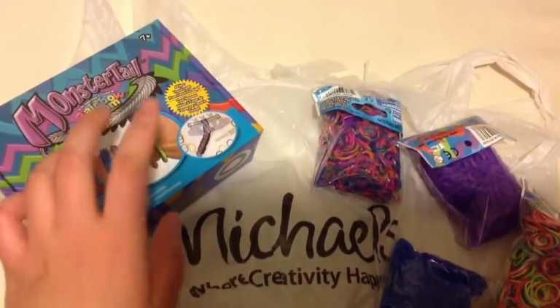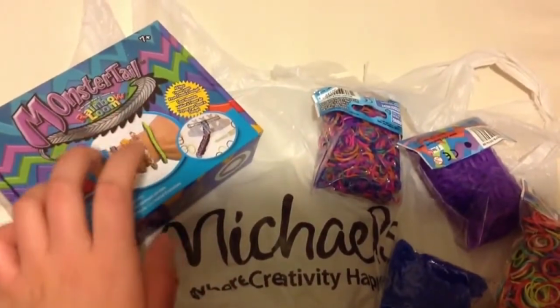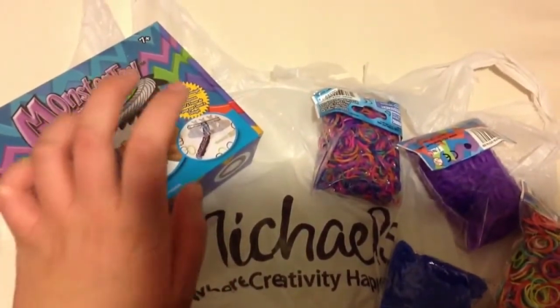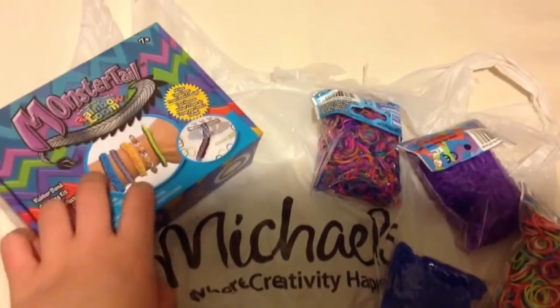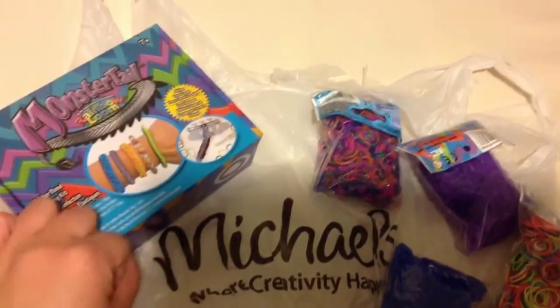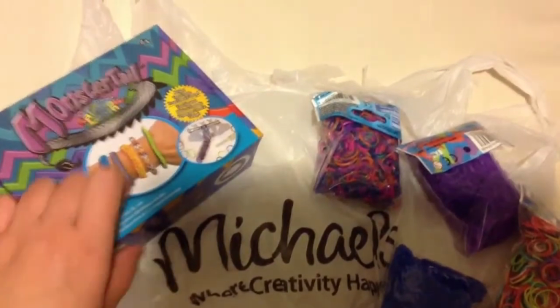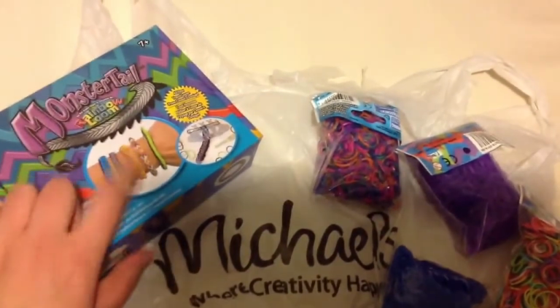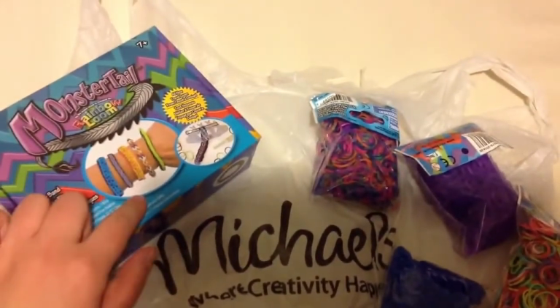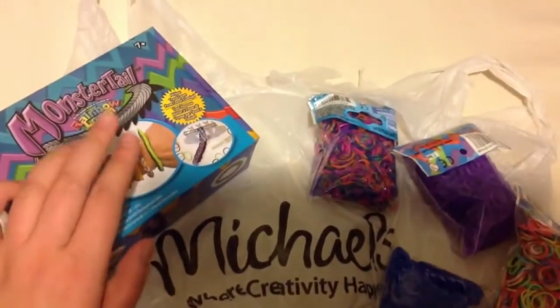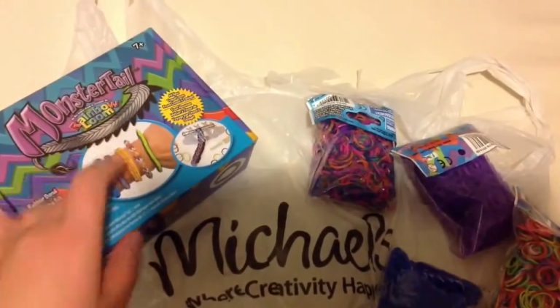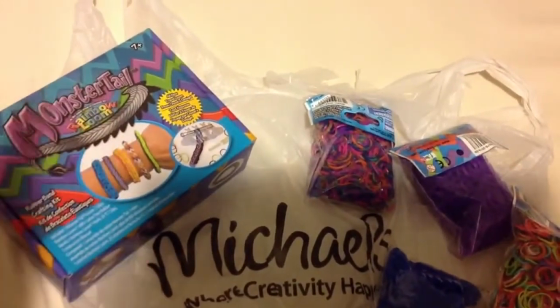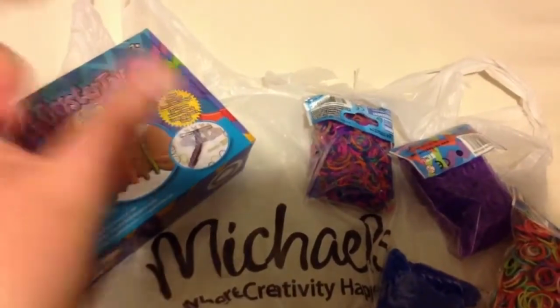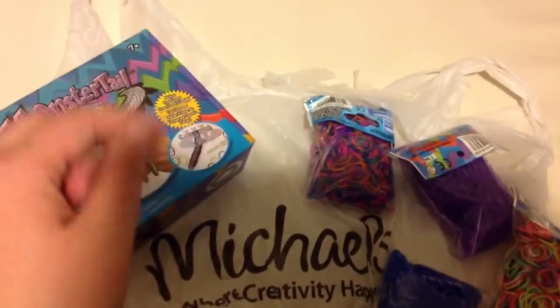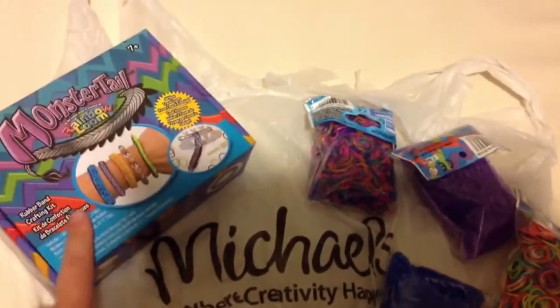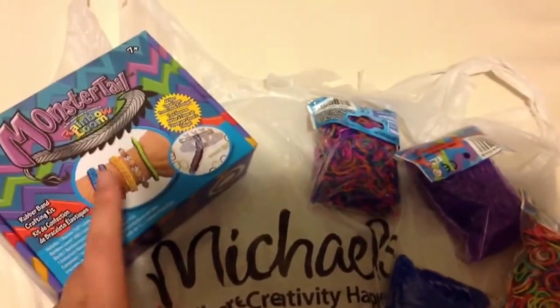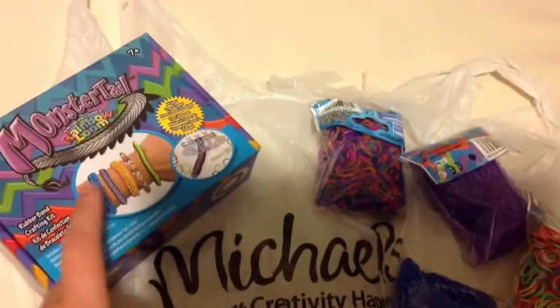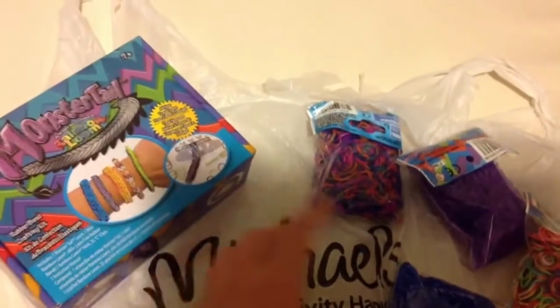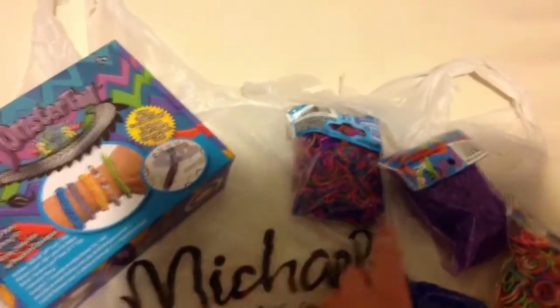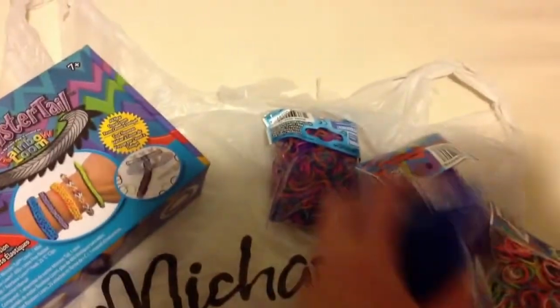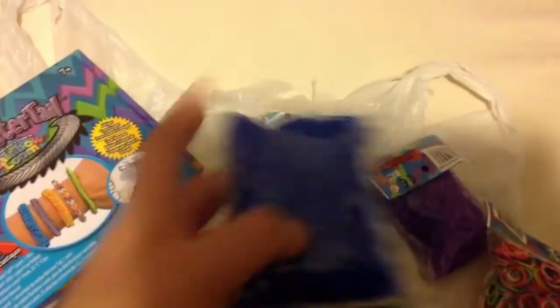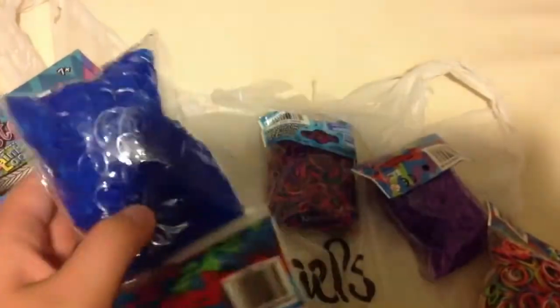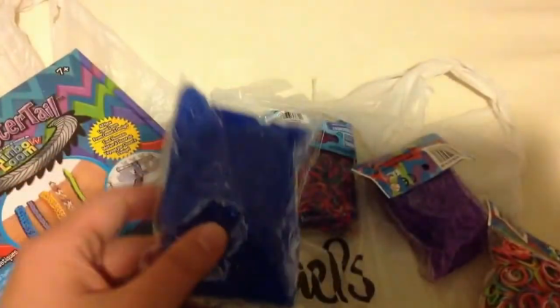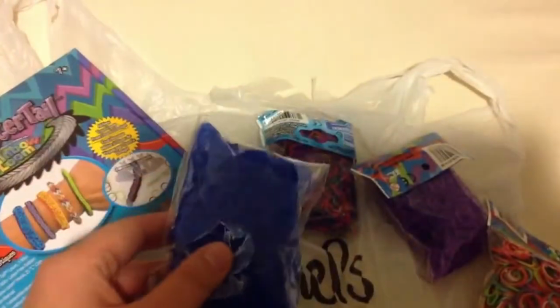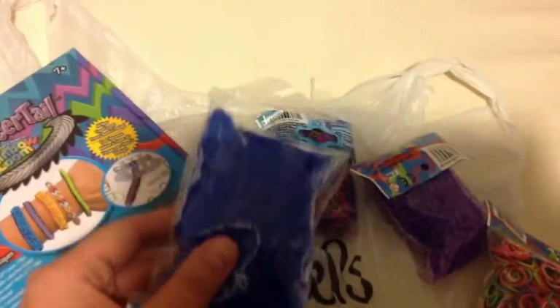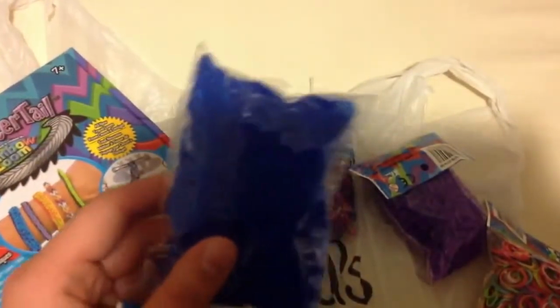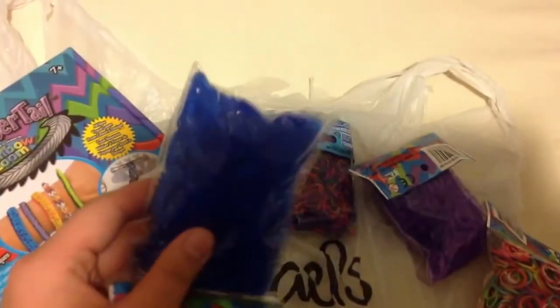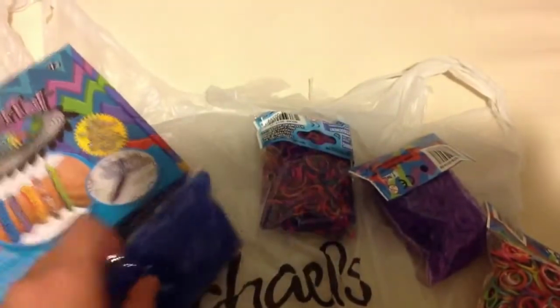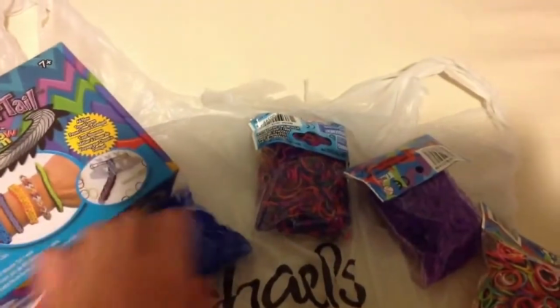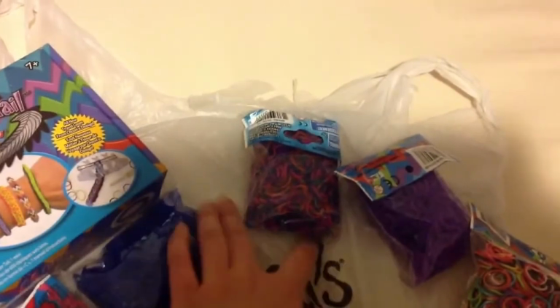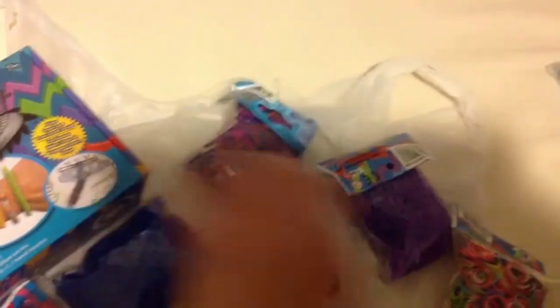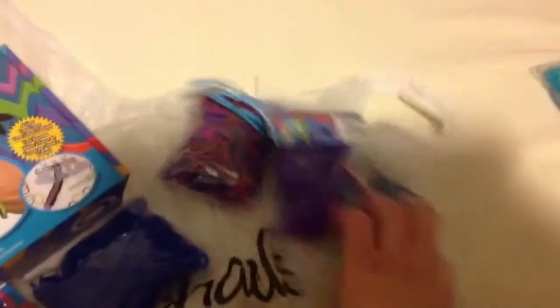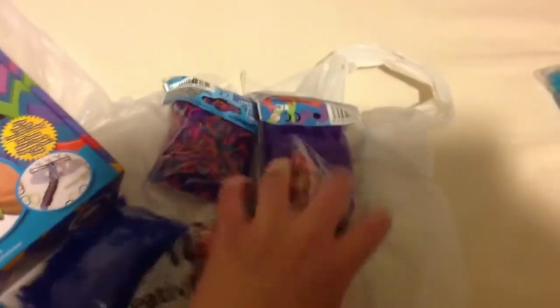Because it's the older fishtail hook and a fishtail loom with a plastic hook. These packs are actually this week on sale for $1 each, so I got four.